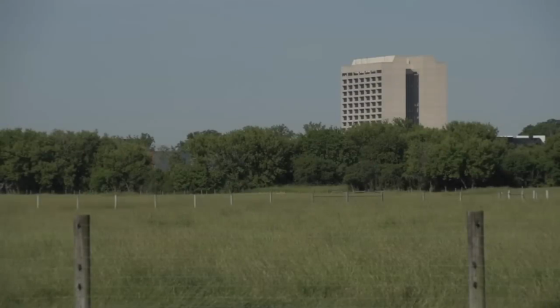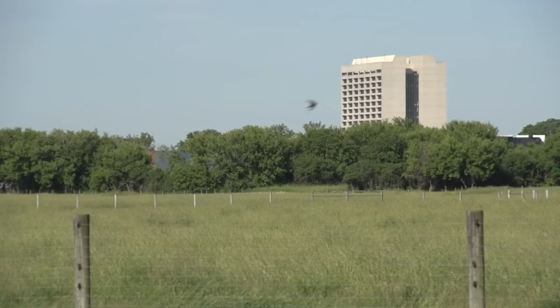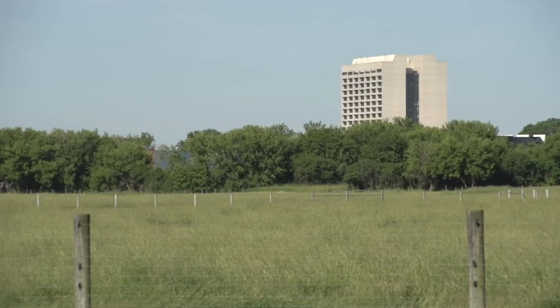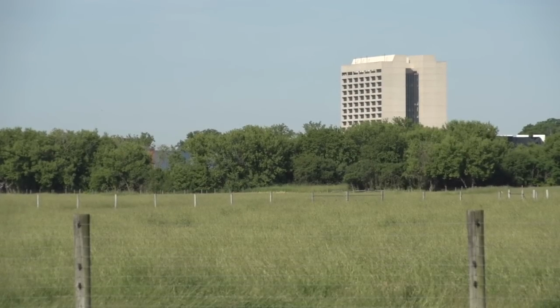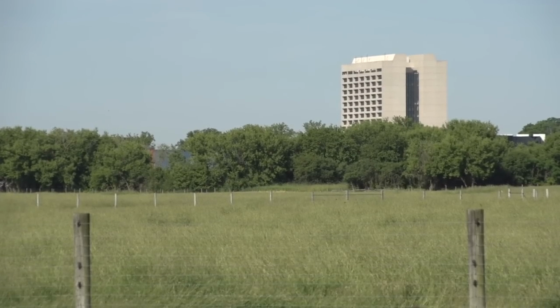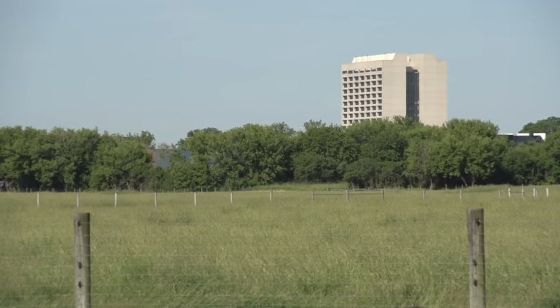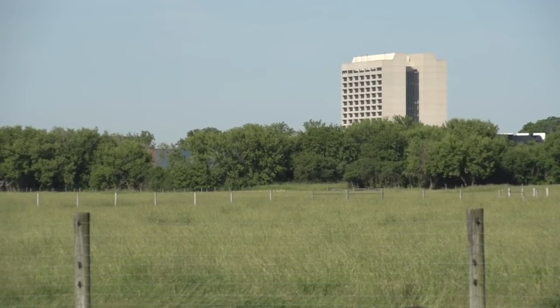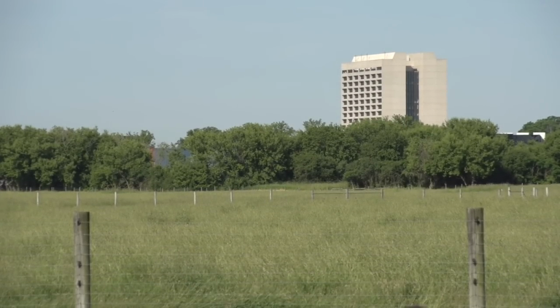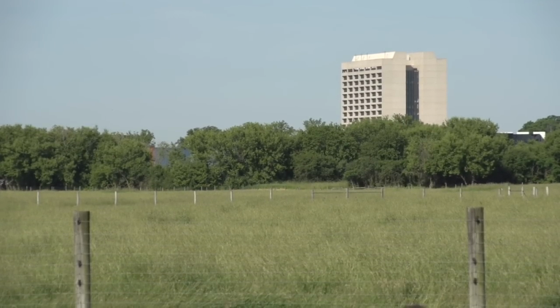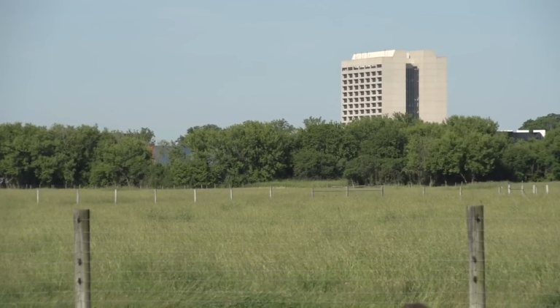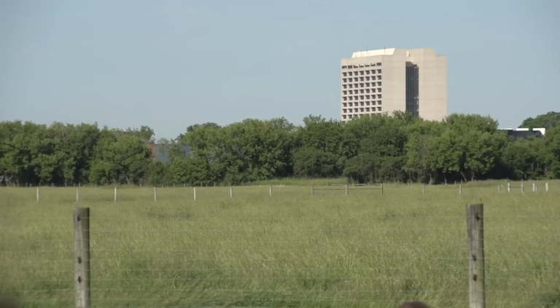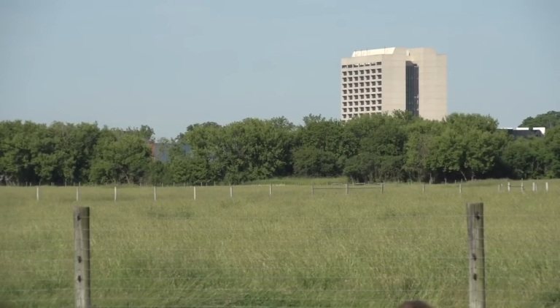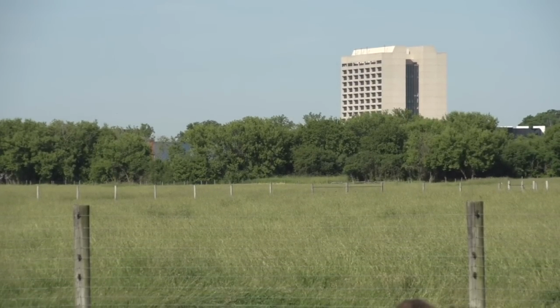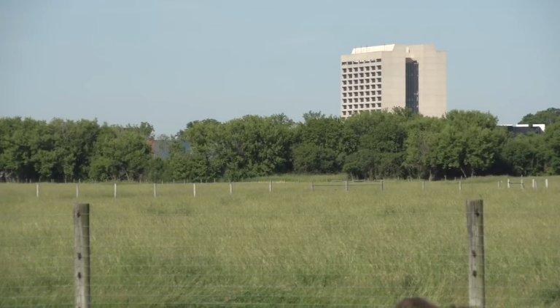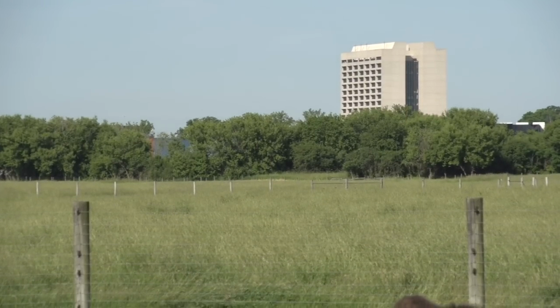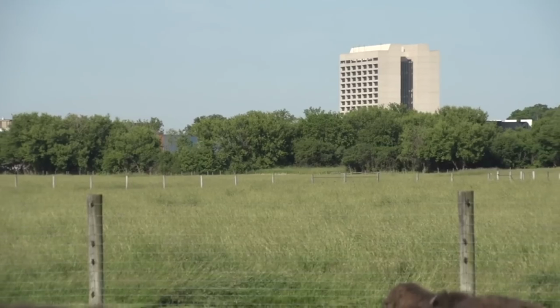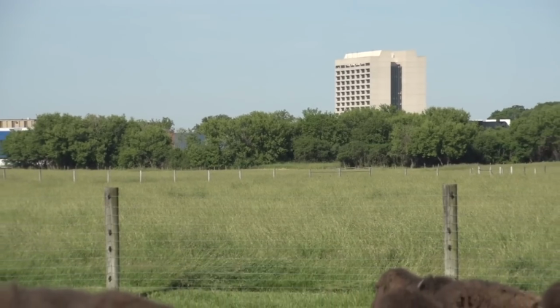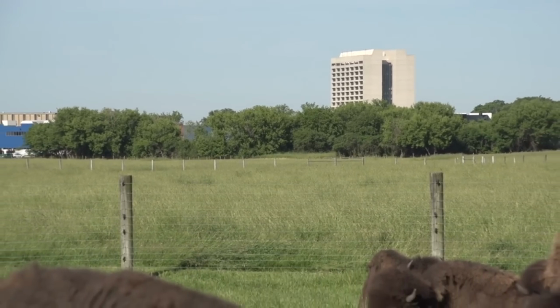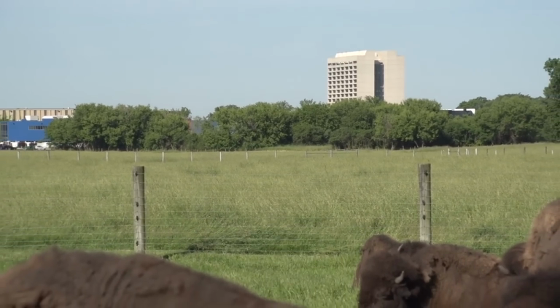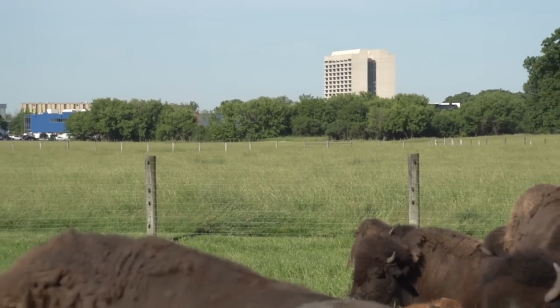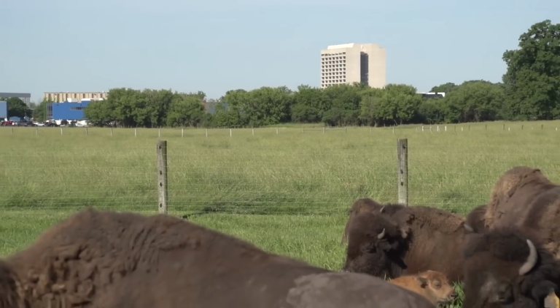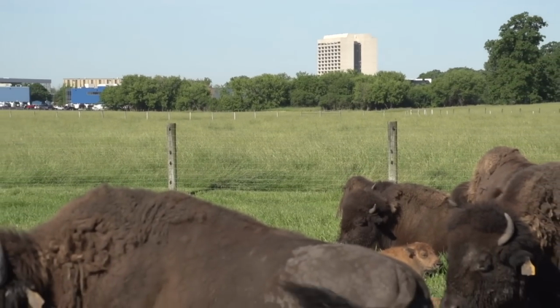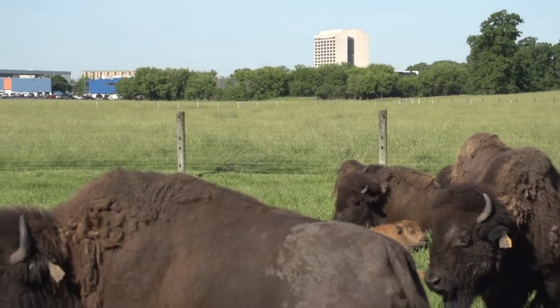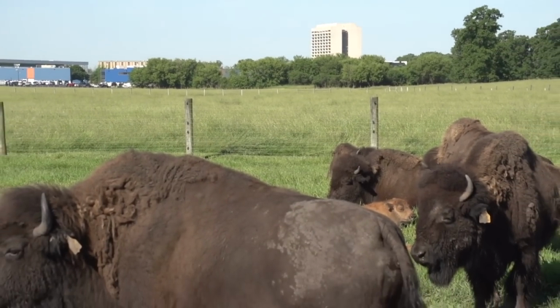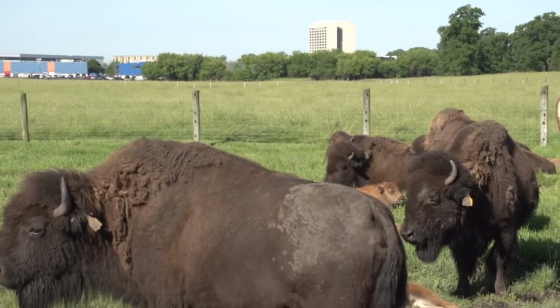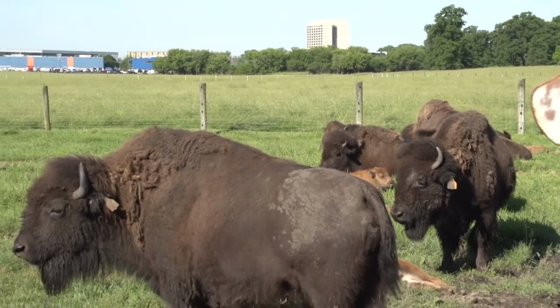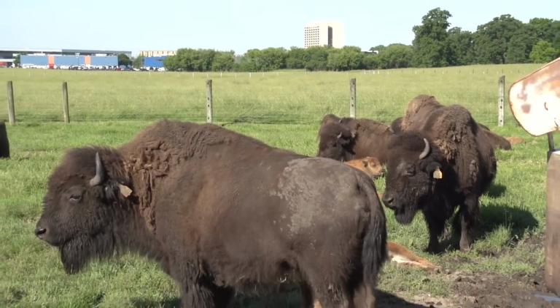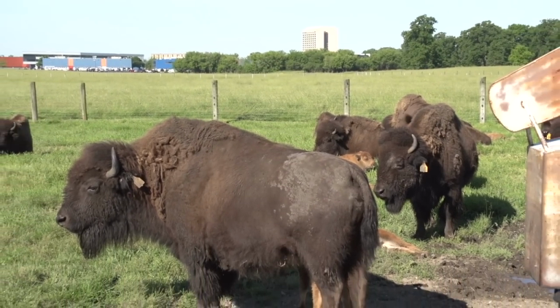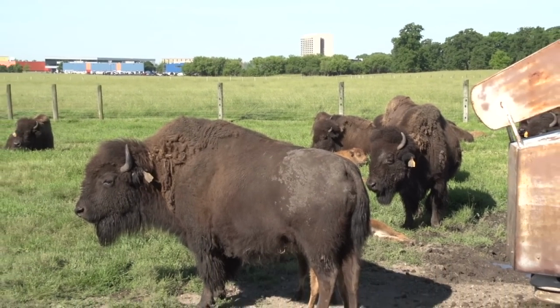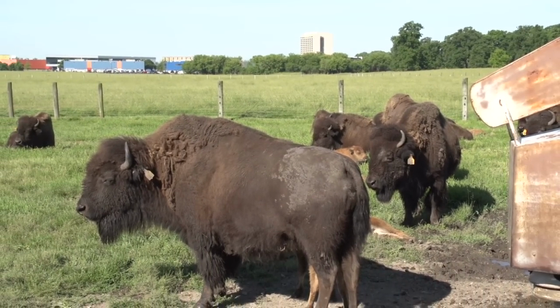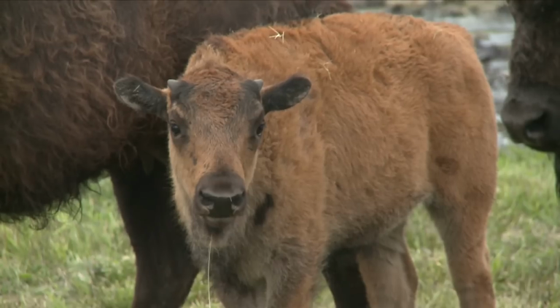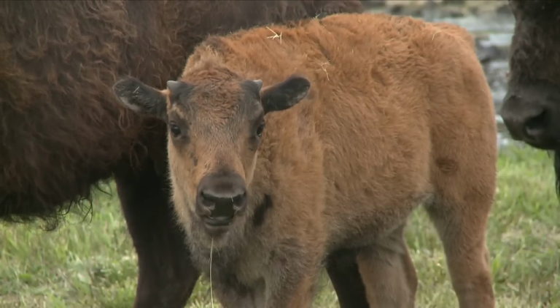Since its early days, Fermilab has welcomed visitors on campus and shared its zeal for discovery with the surrounding communities. Visitors admire the lab's diverse species and vast plains, but one animal really makes them feel warm and fuzzy: the bison.